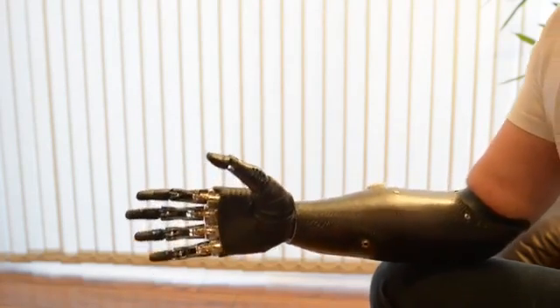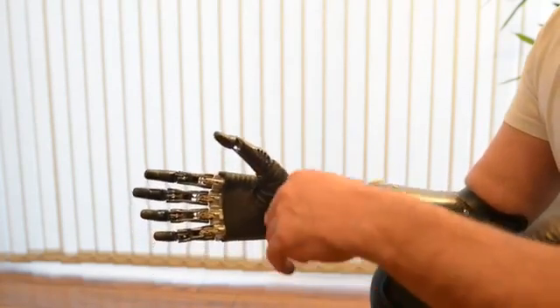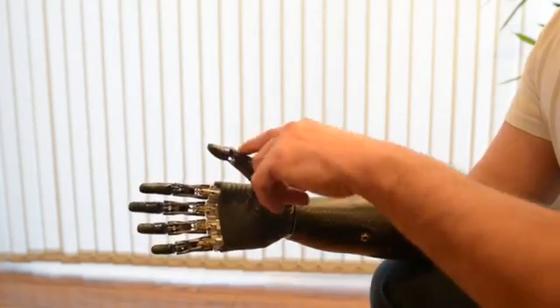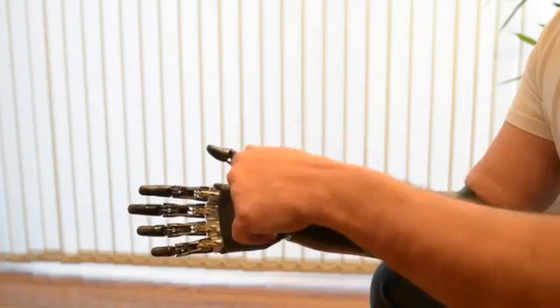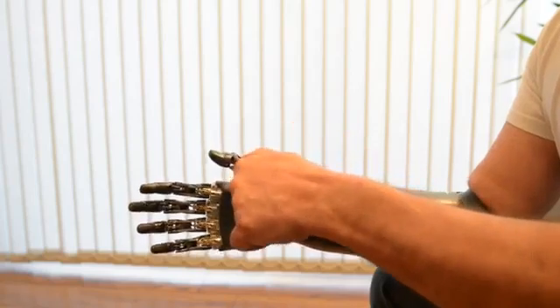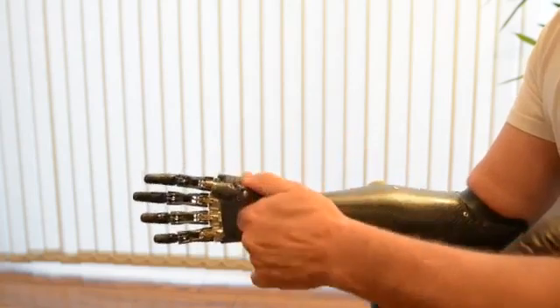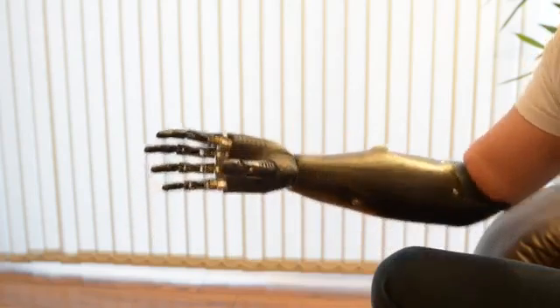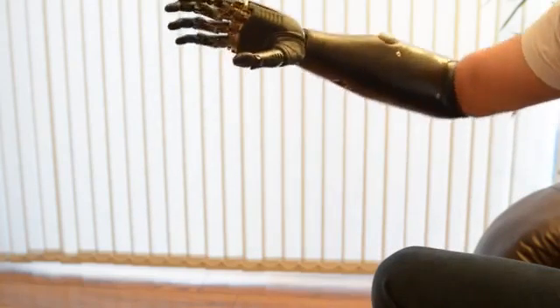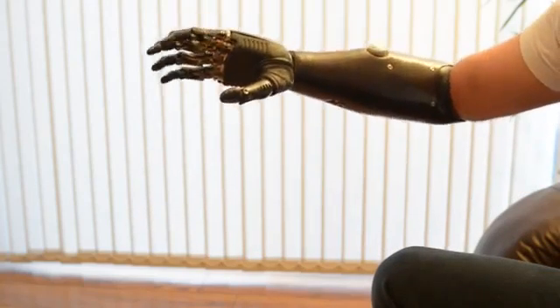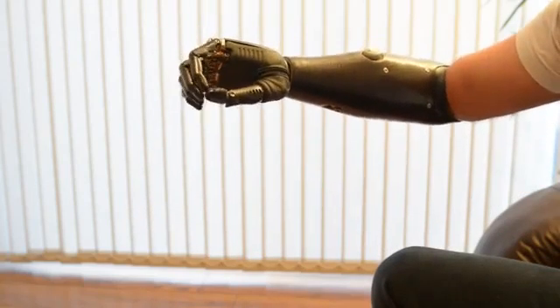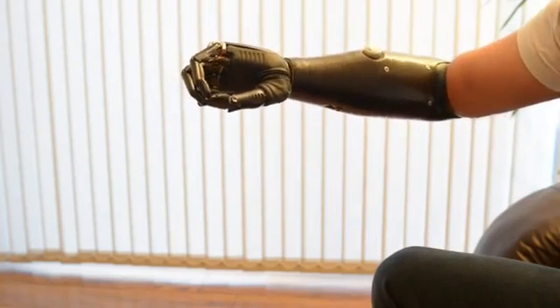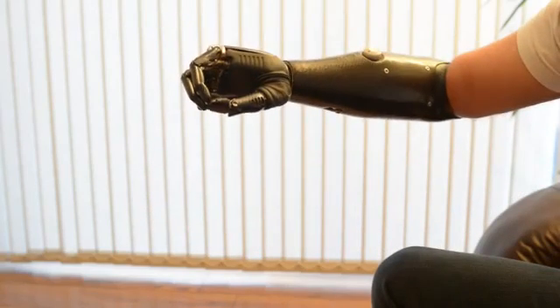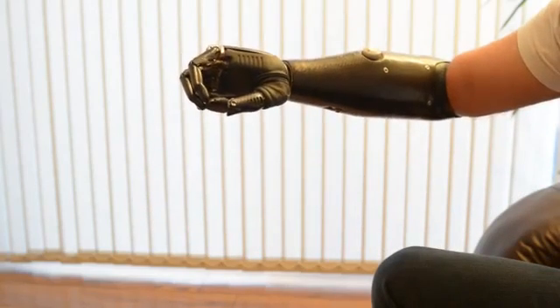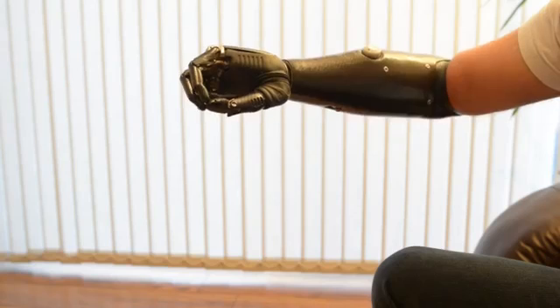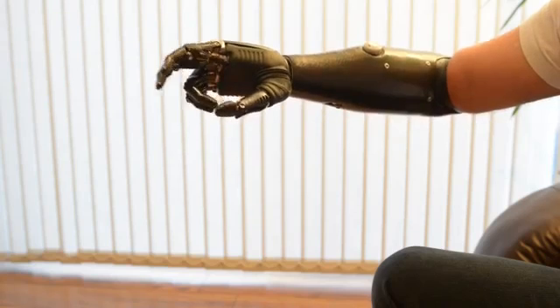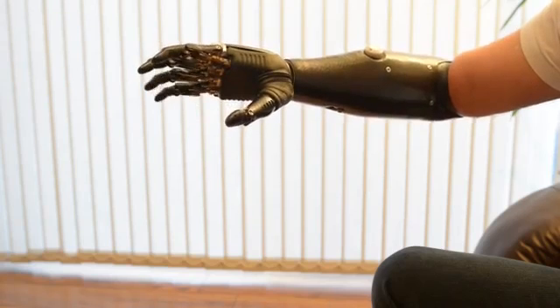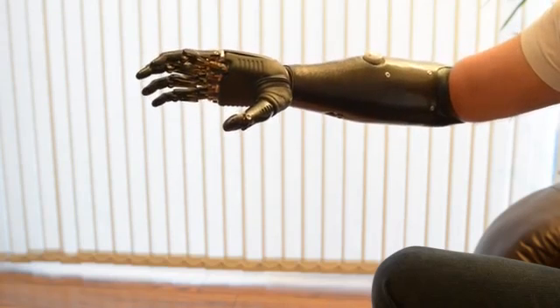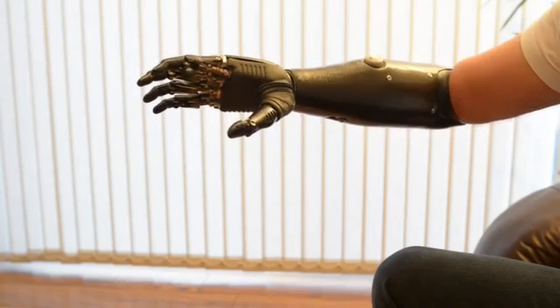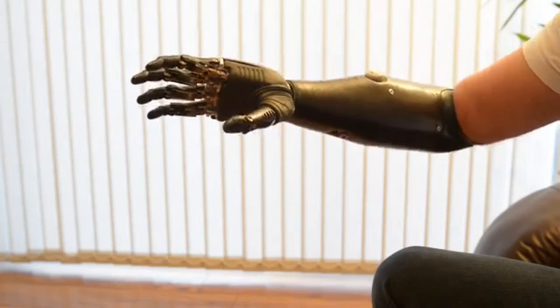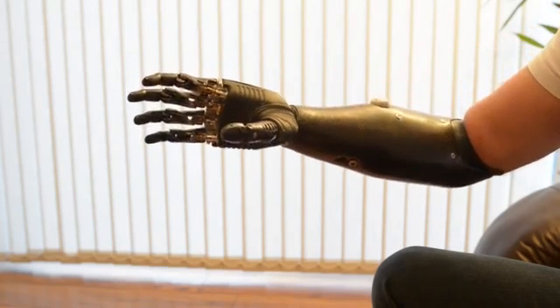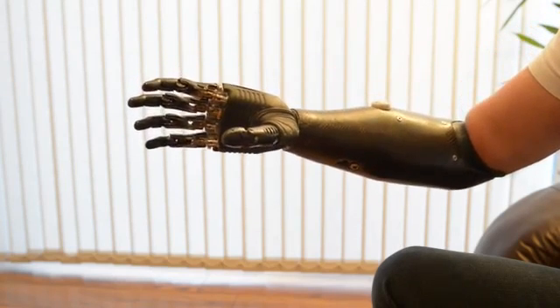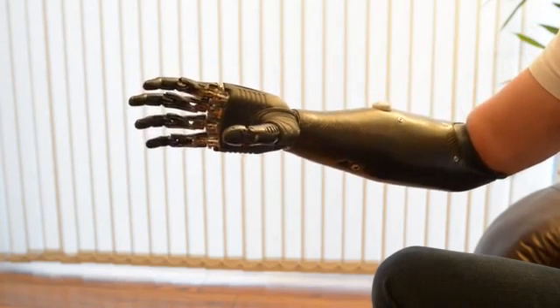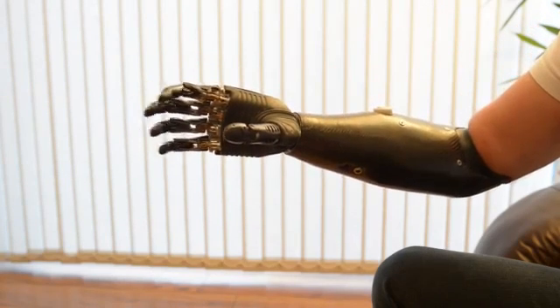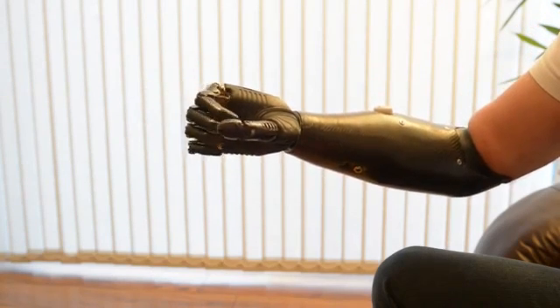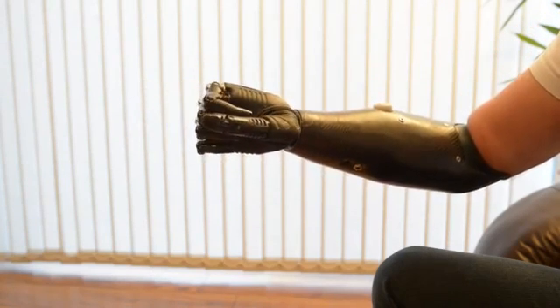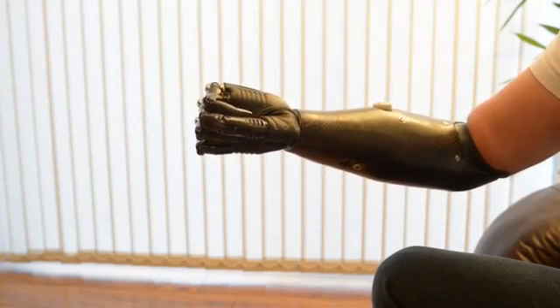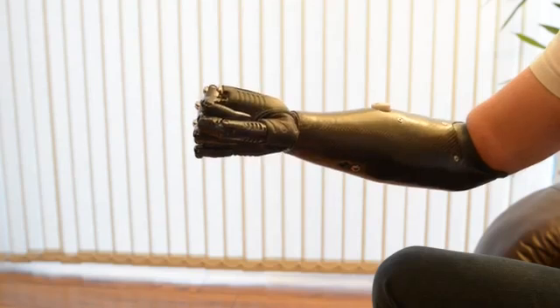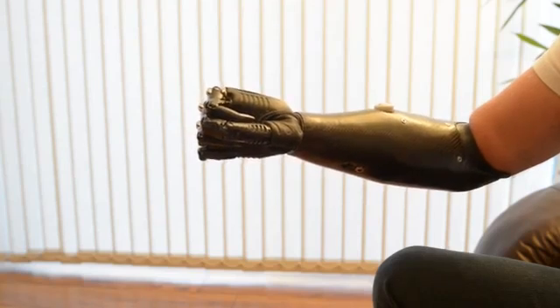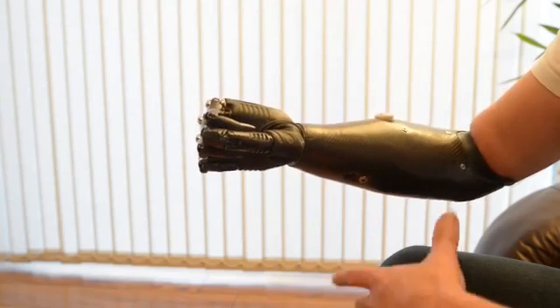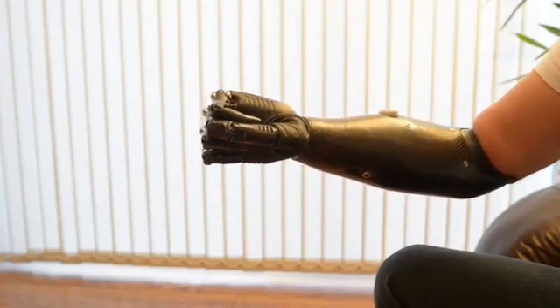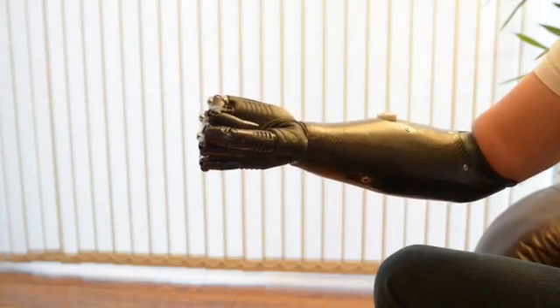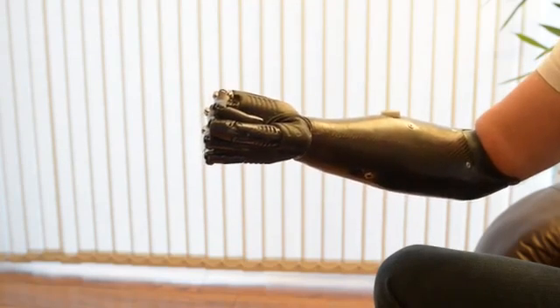We then move the thumb to this position and we can get a tripod grip, so picking up small things. We can then change the grip again. This is power grip — this is for heavy things, this is for shaking hands, this is for being human.